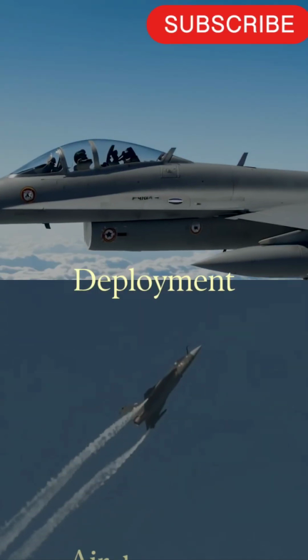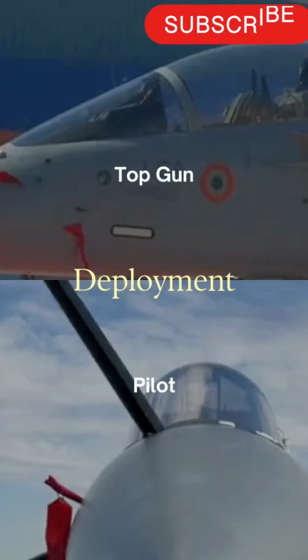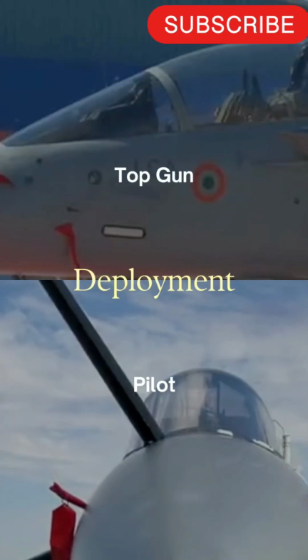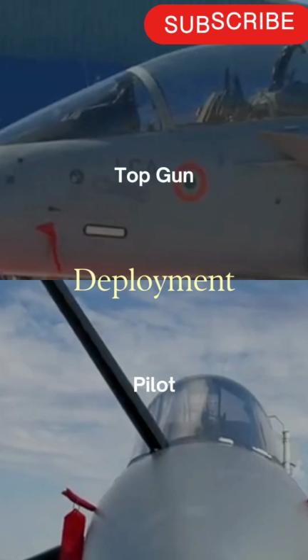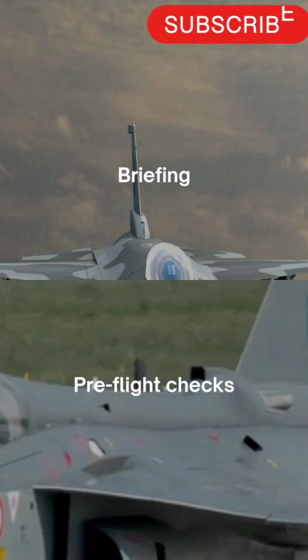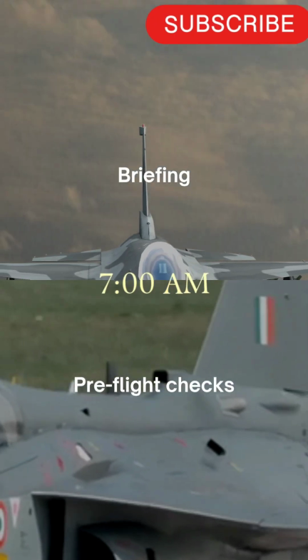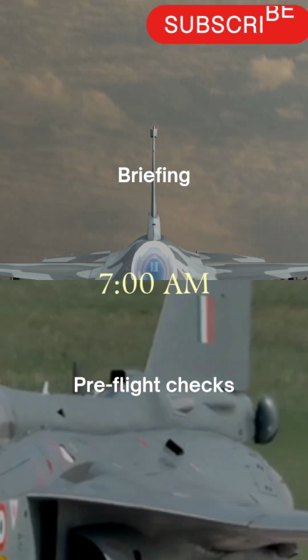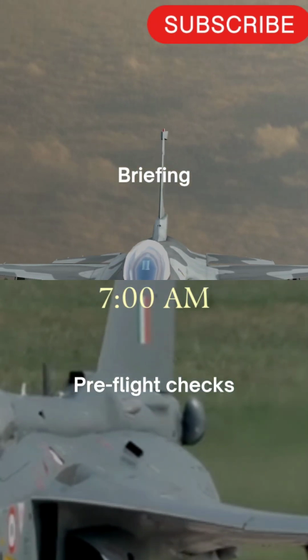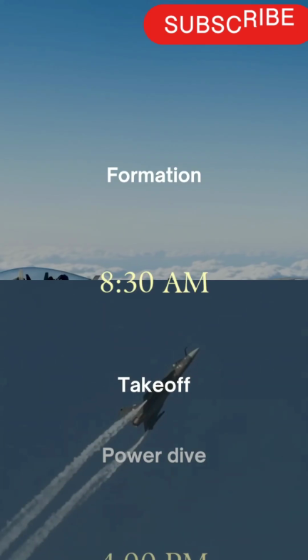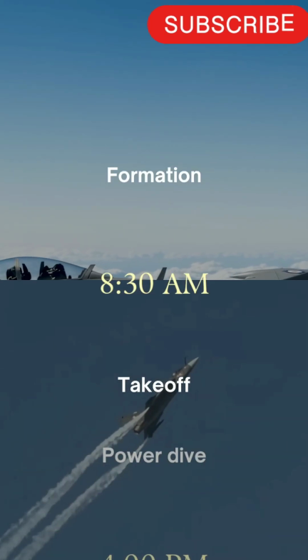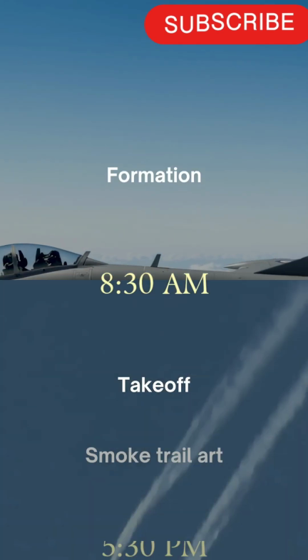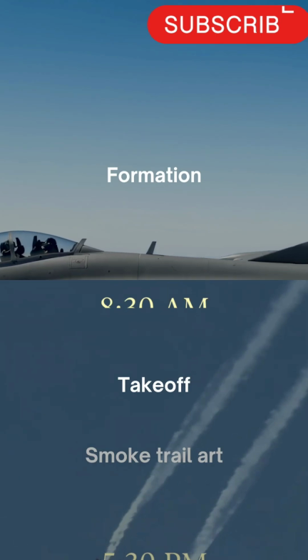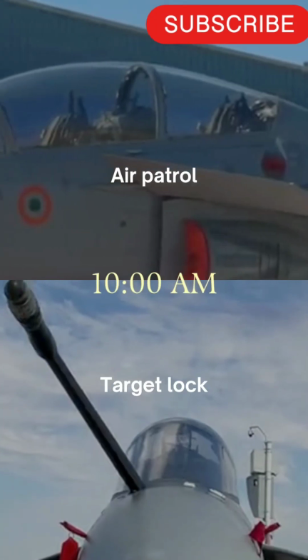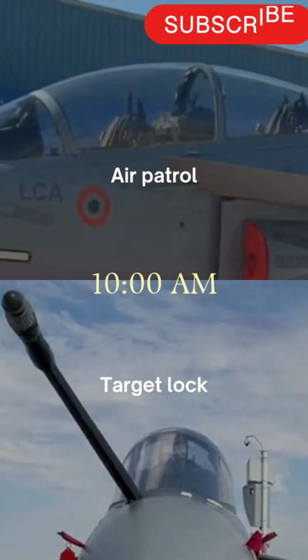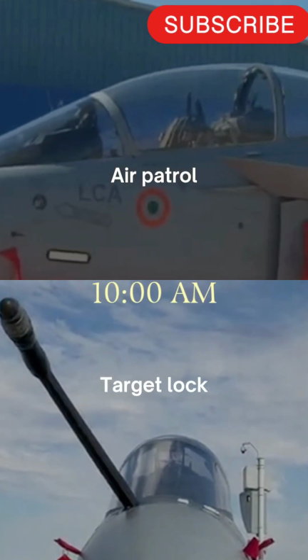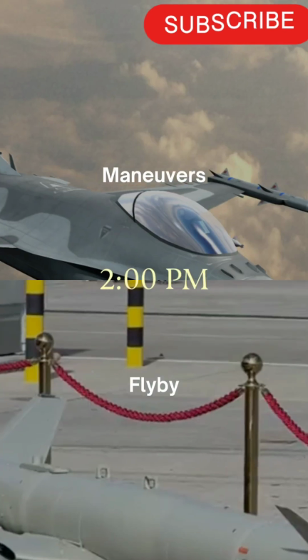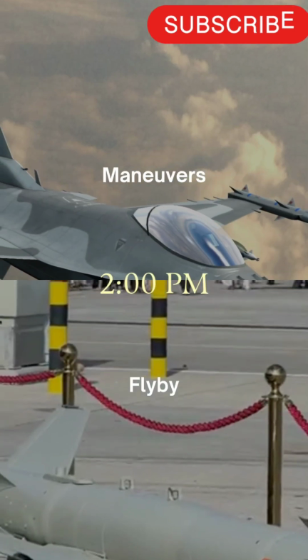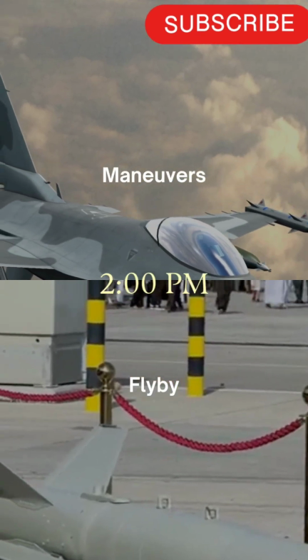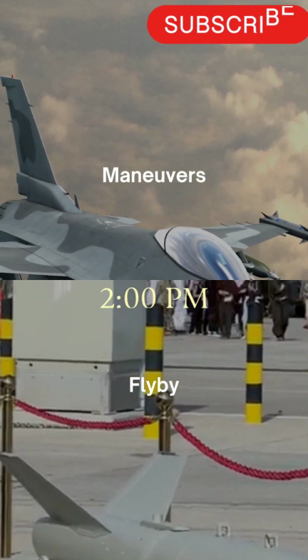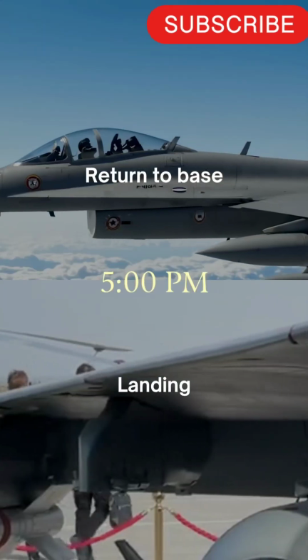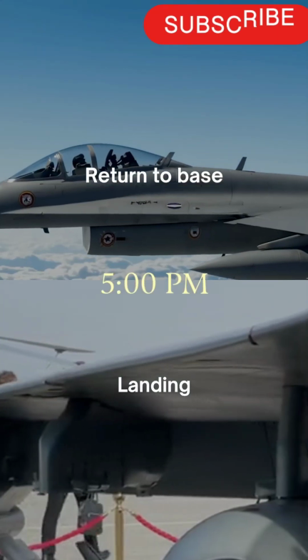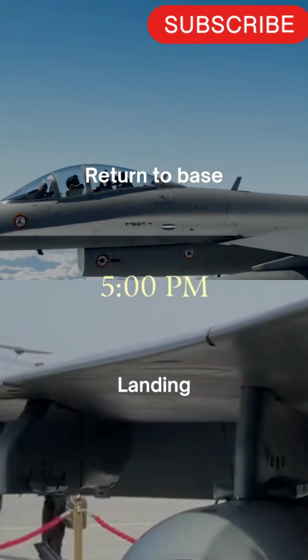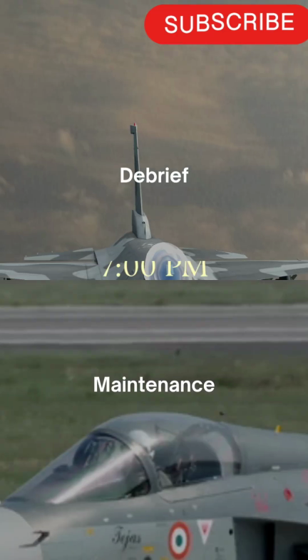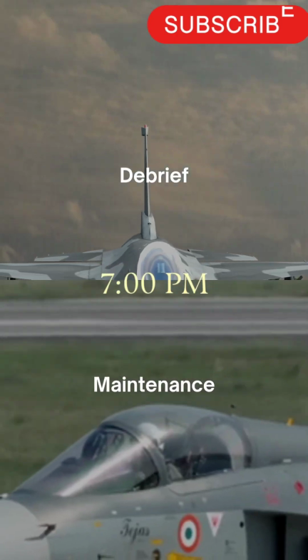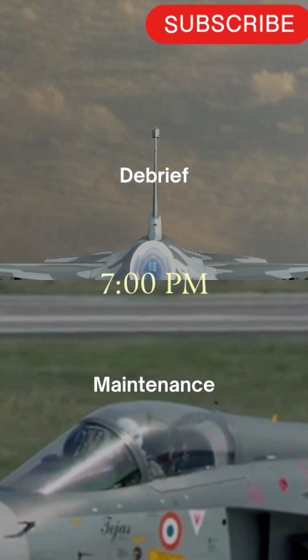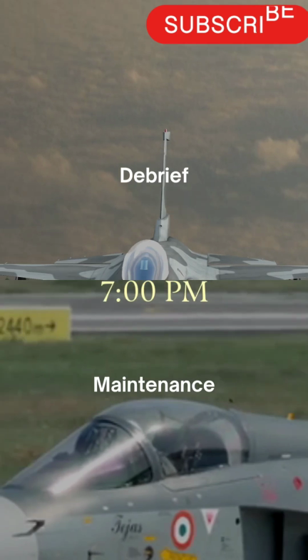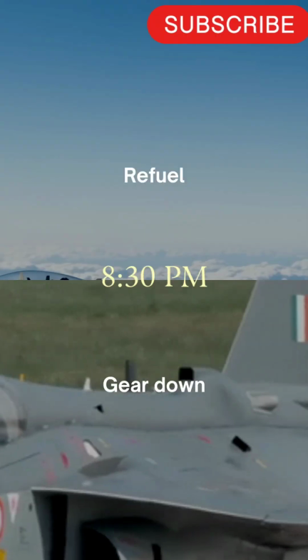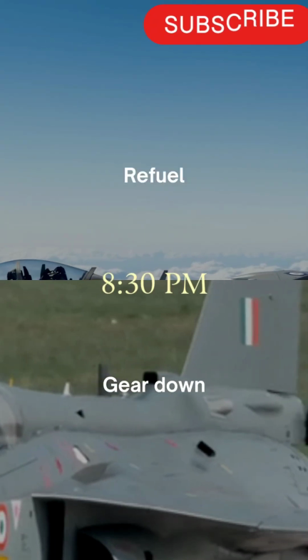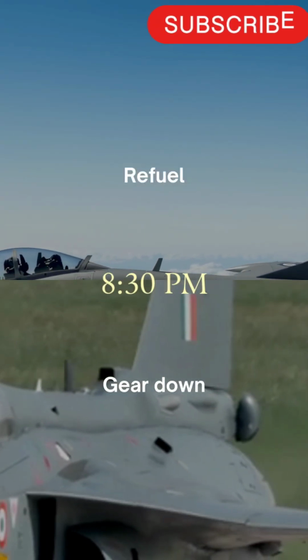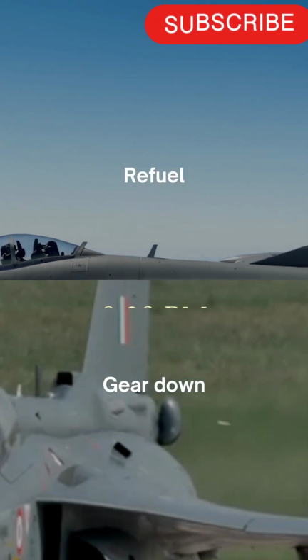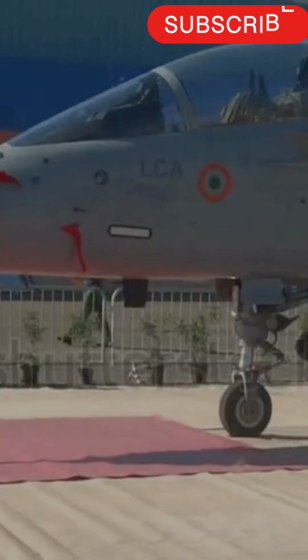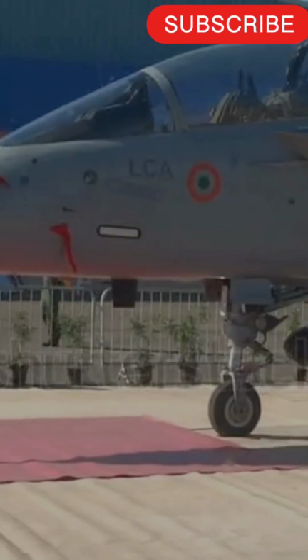Weapons flexibility: air-to-air, air-to-ground, precision munitions — Tejas does it all. Every sortie is a statement: India can design, build, and defend its skies with its own wings.